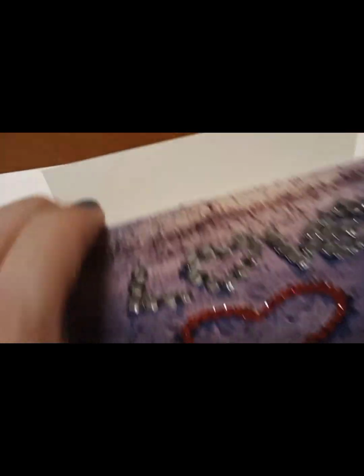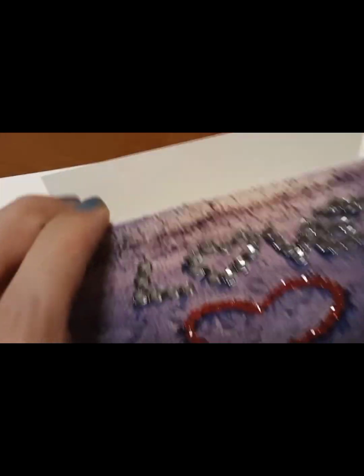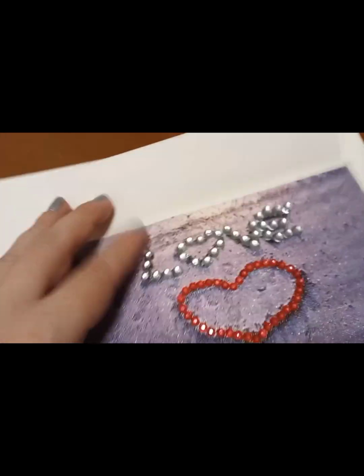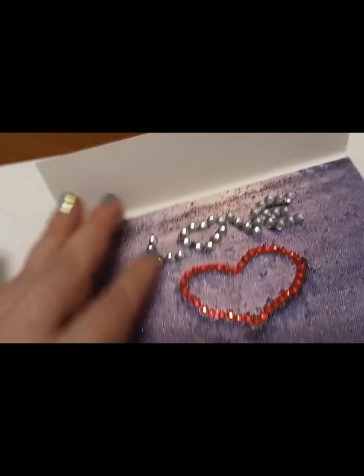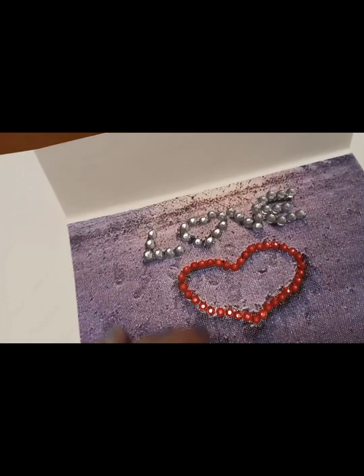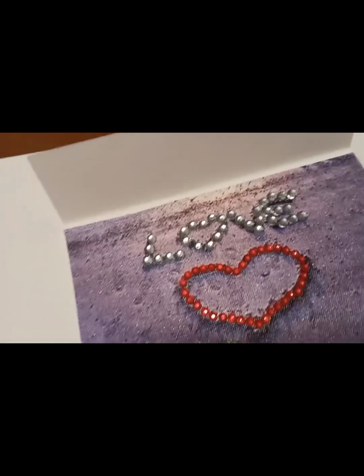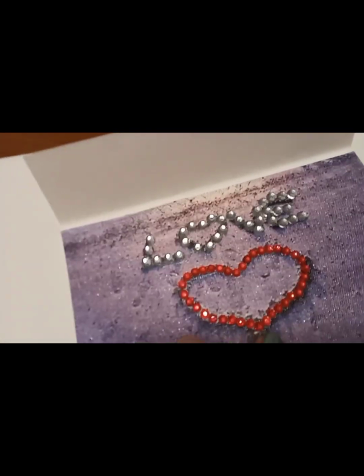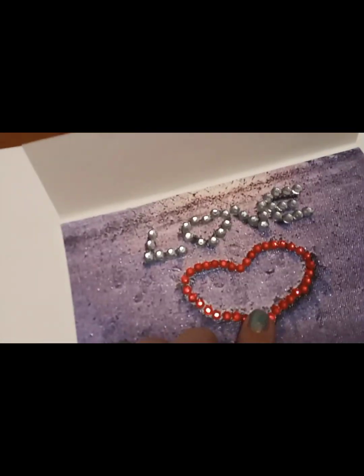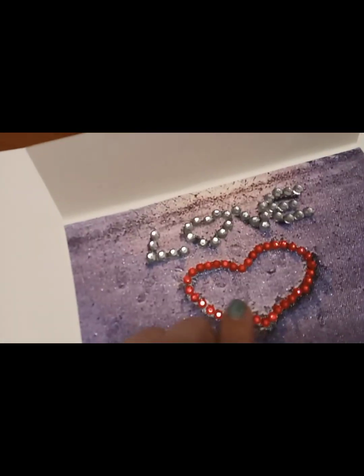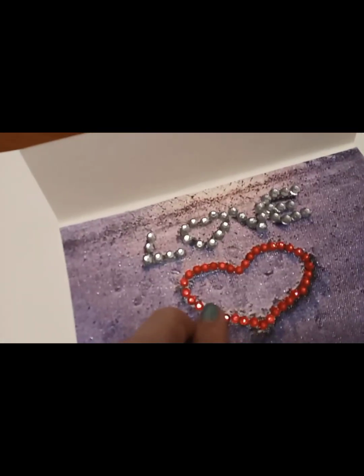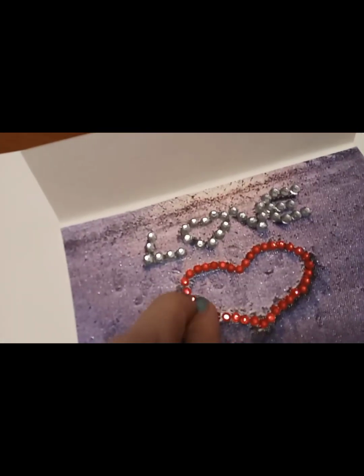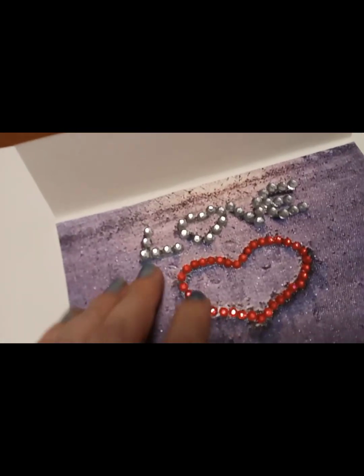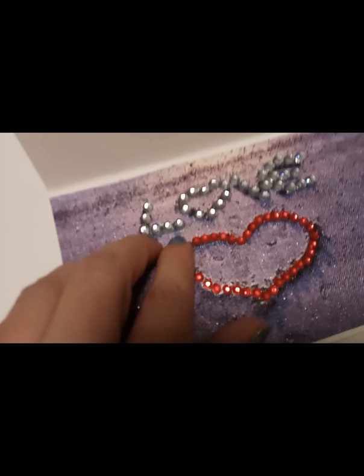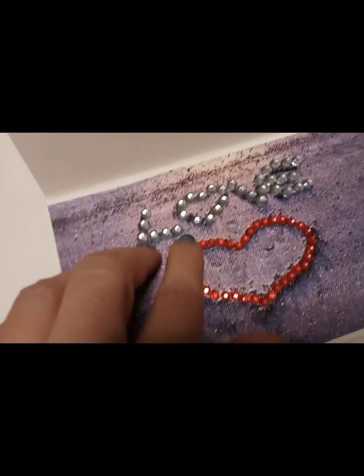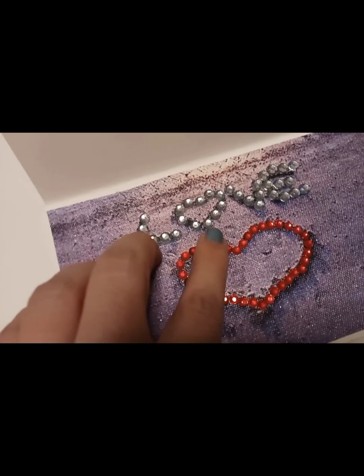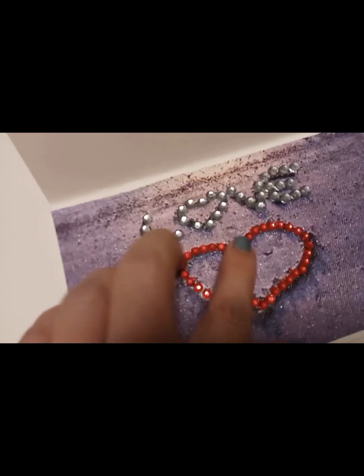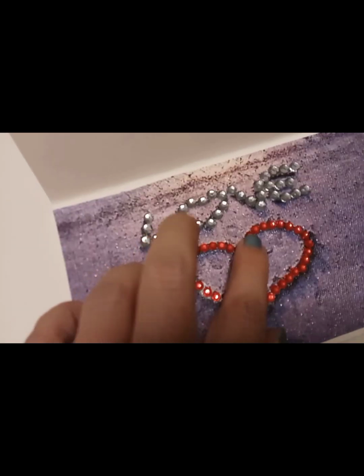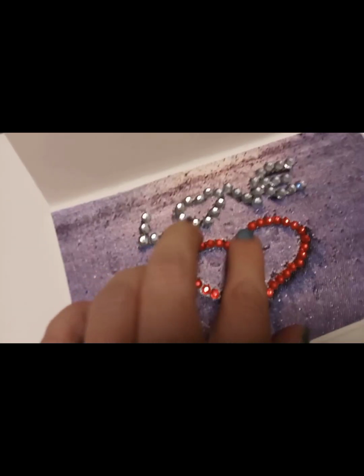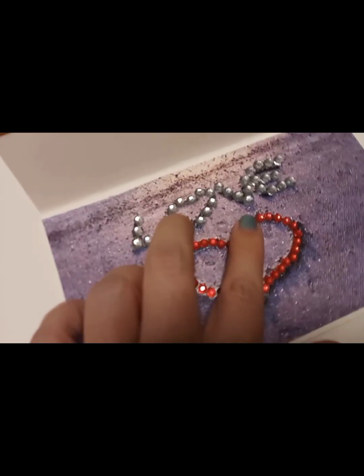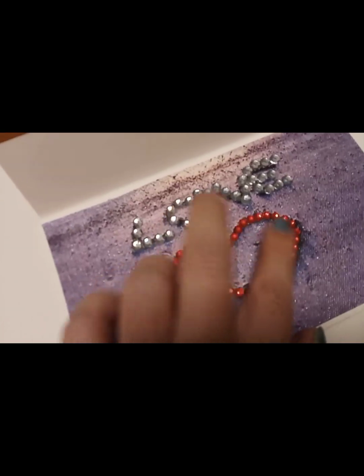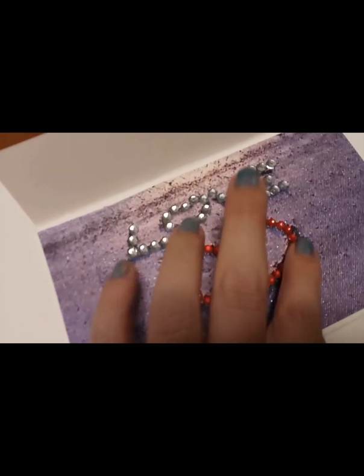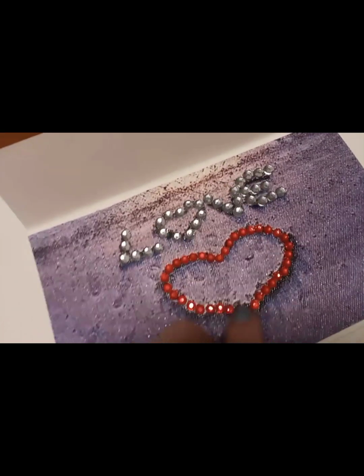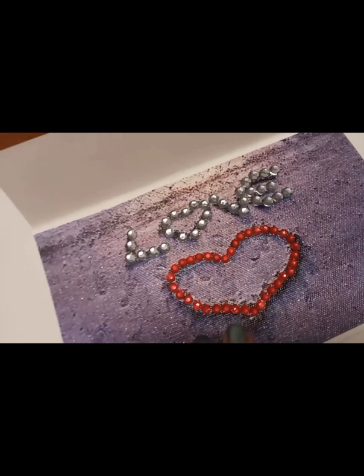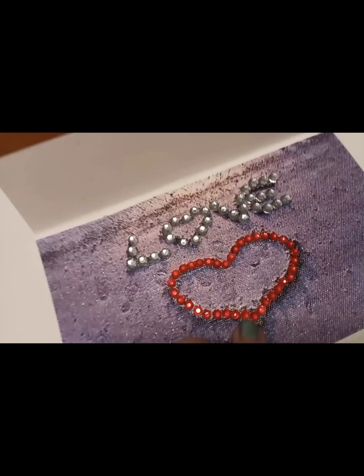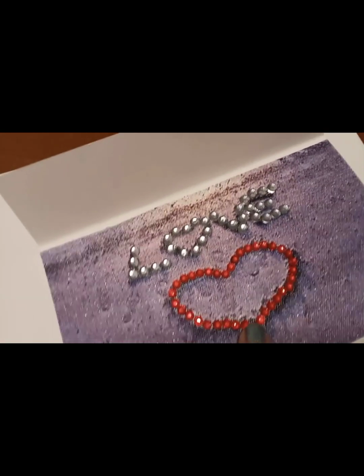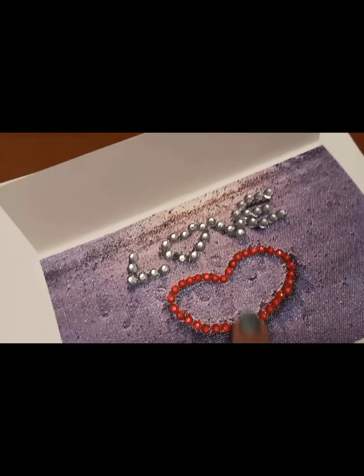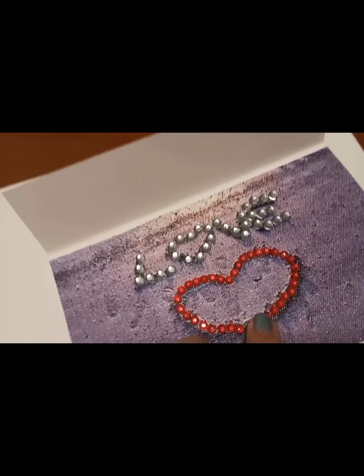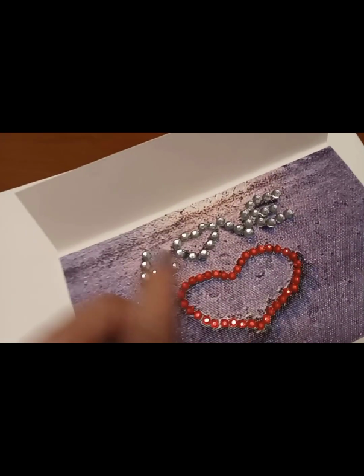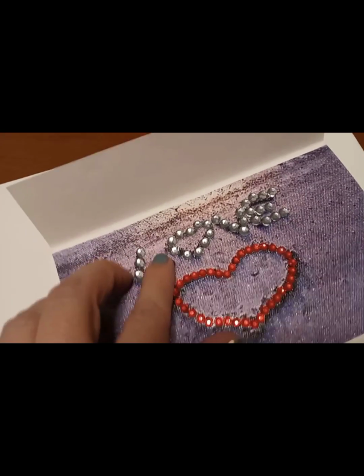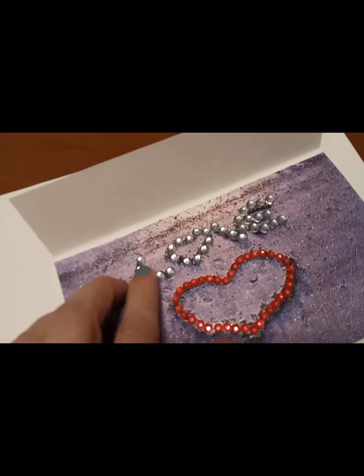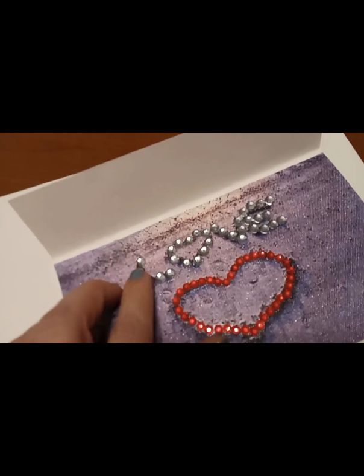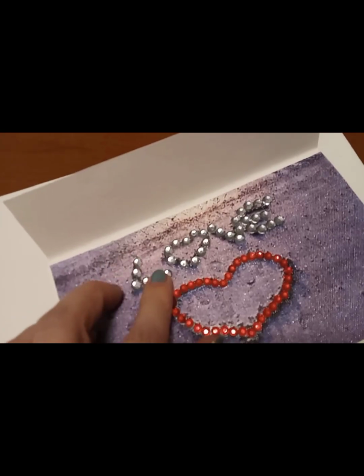Obviously, these dots didn't come with the painting — I bought them separately.